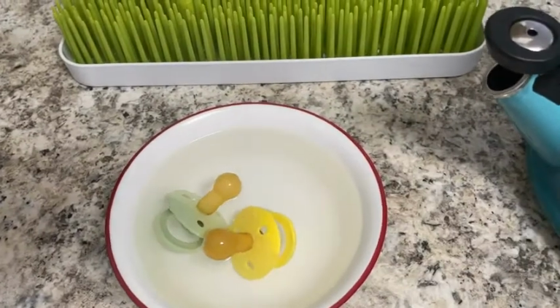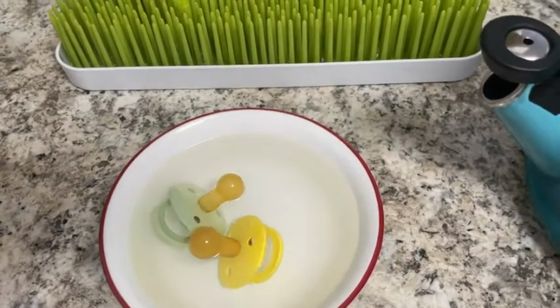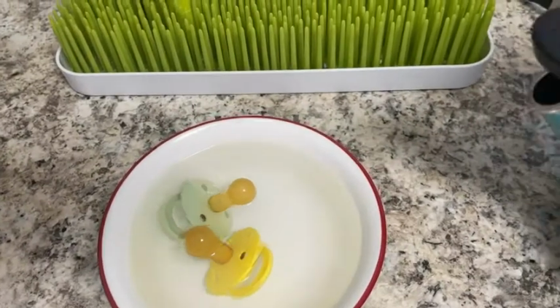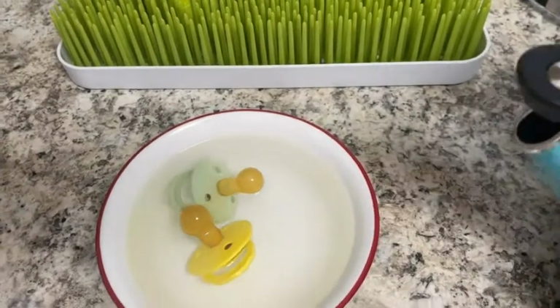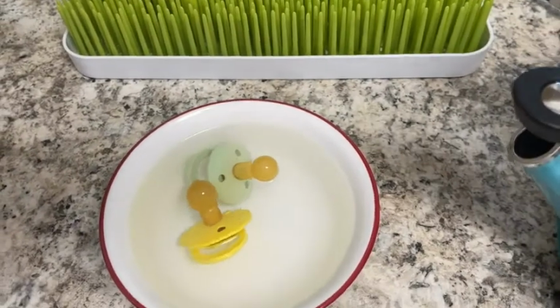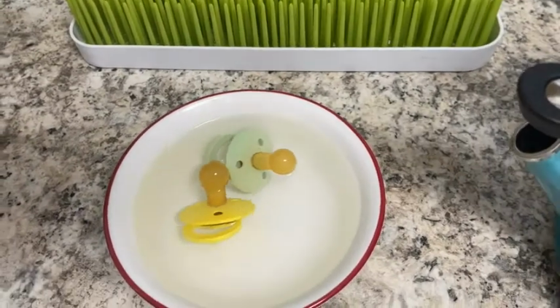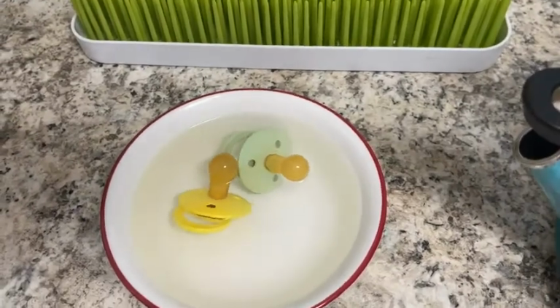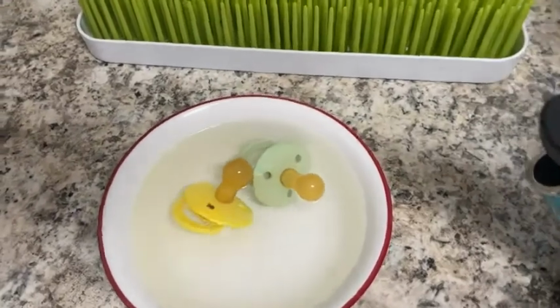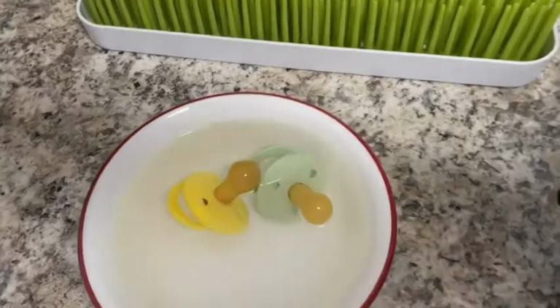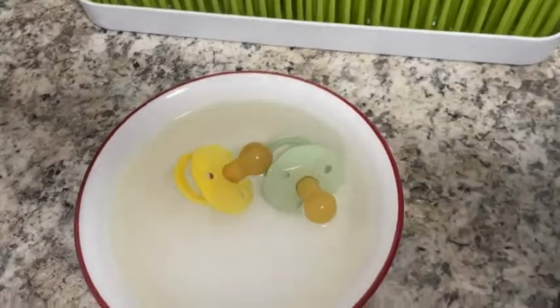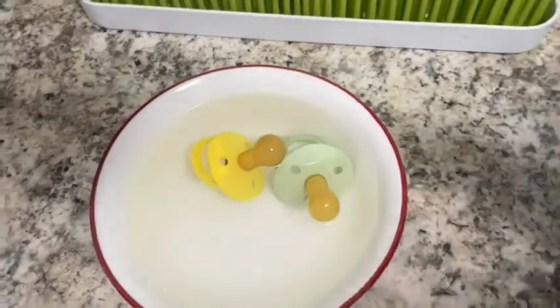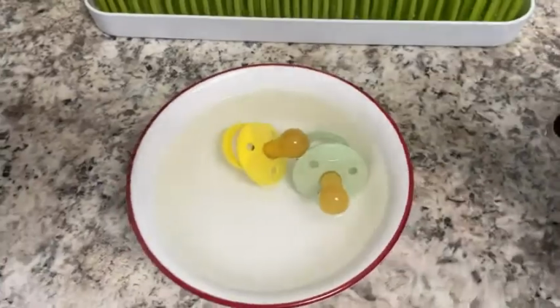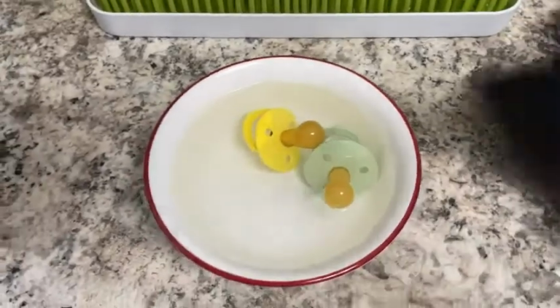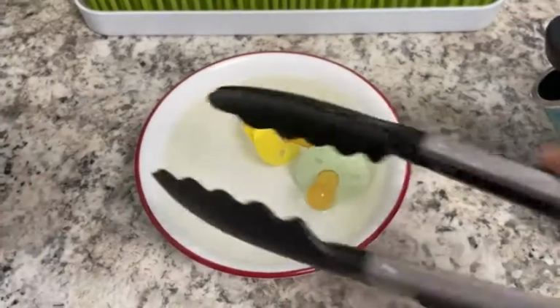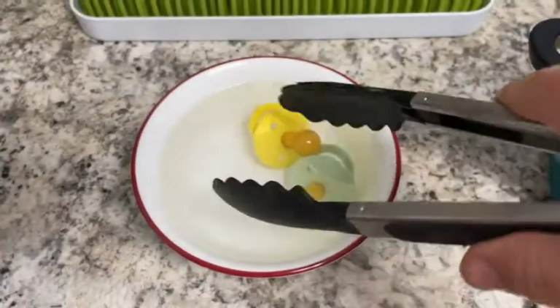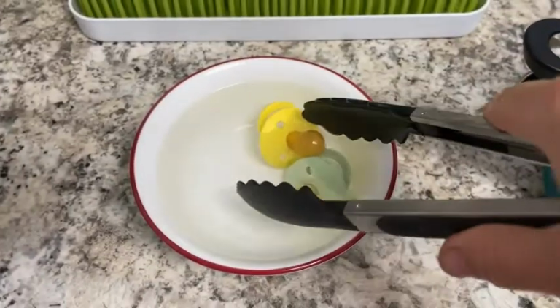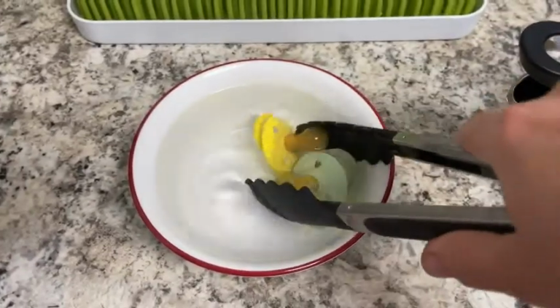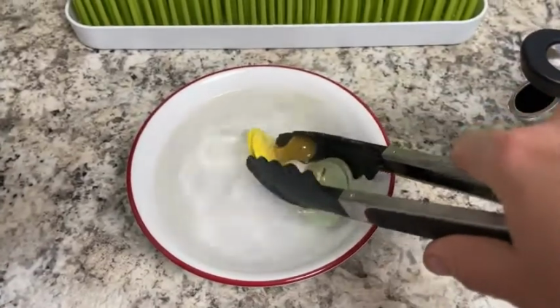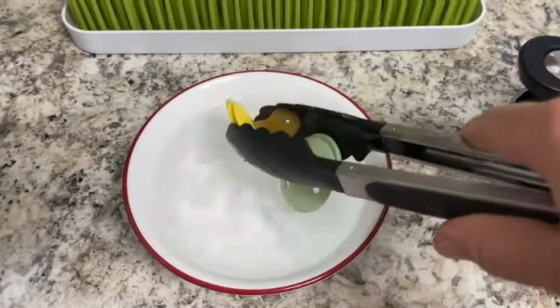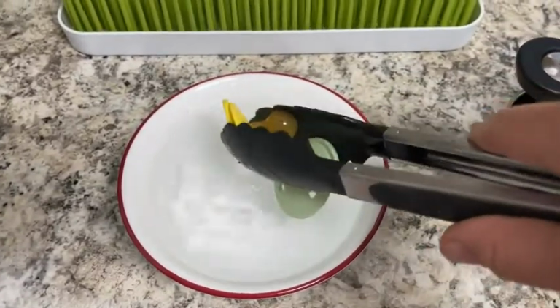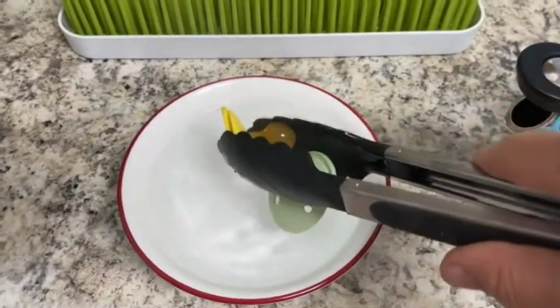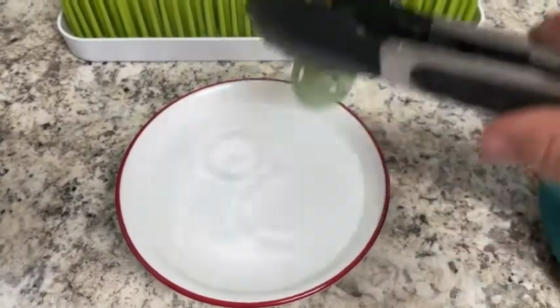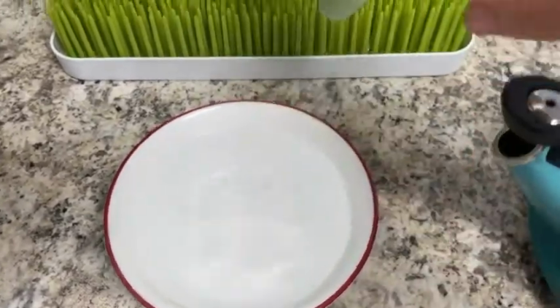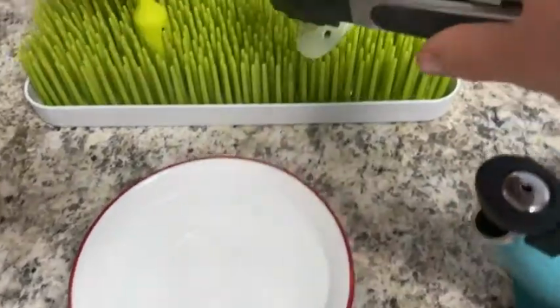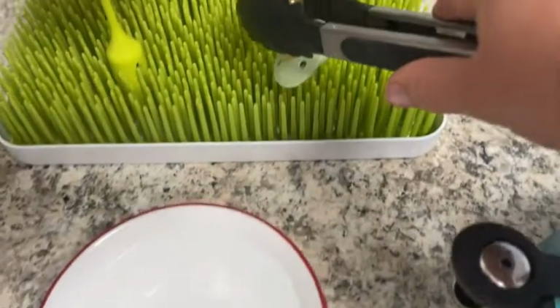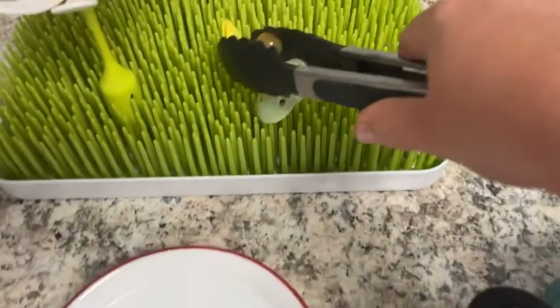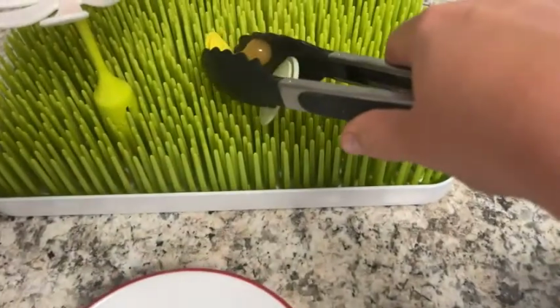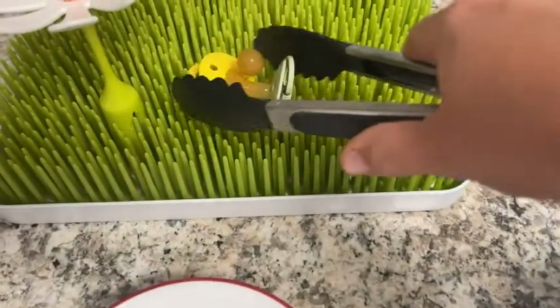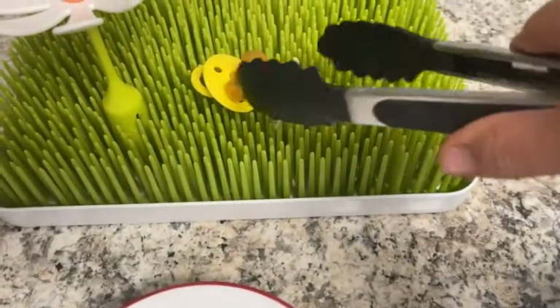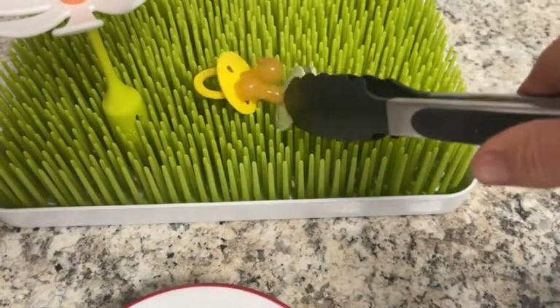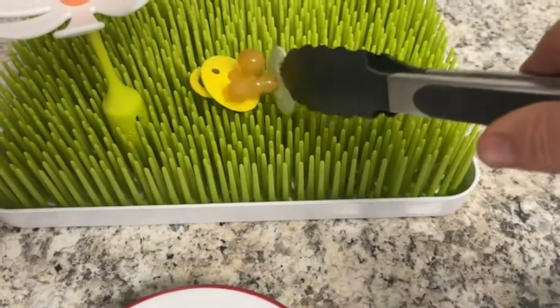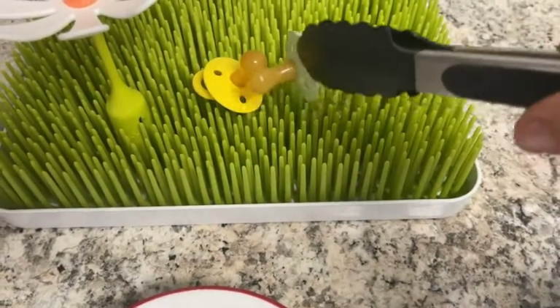I leave them there for just a few seconds and then after that I remove them carefully from the hot water and I just let them pretty much air dry.